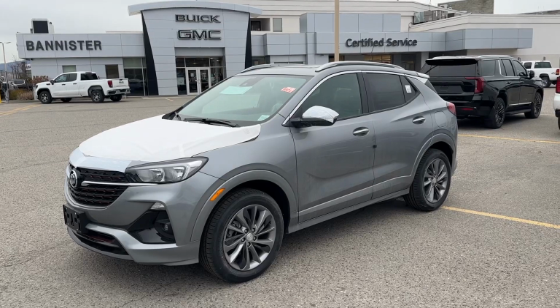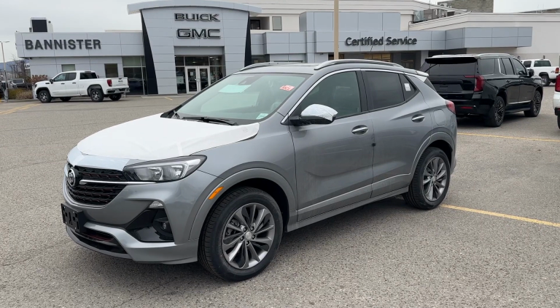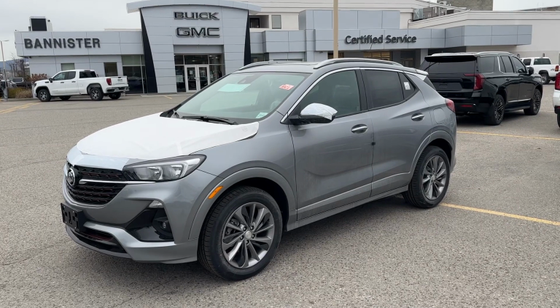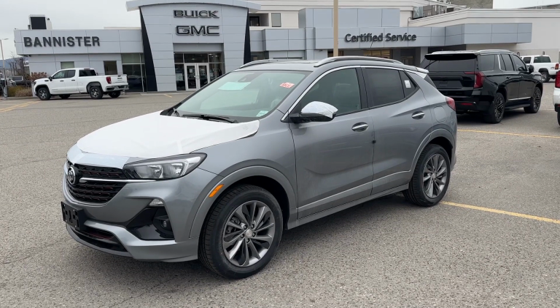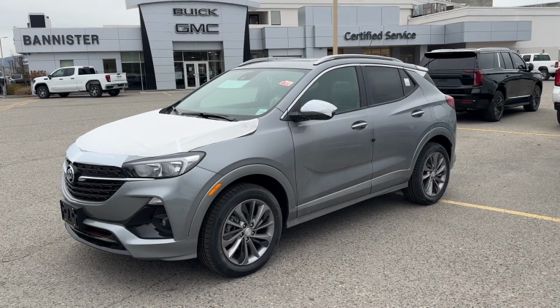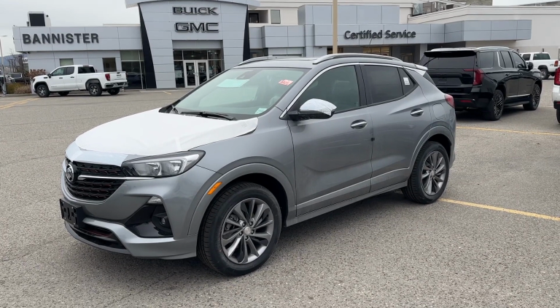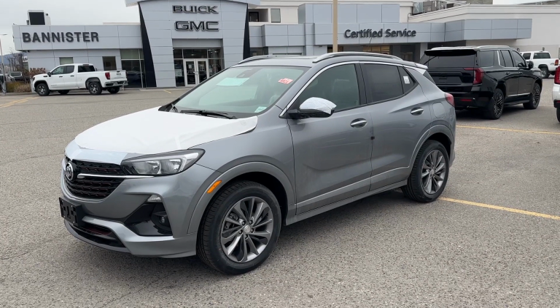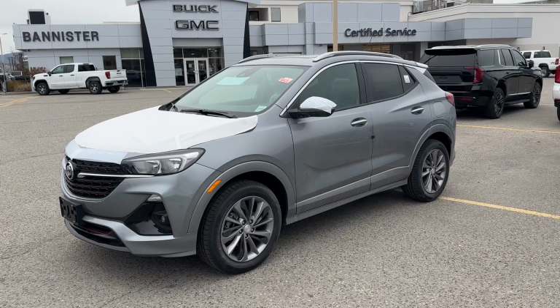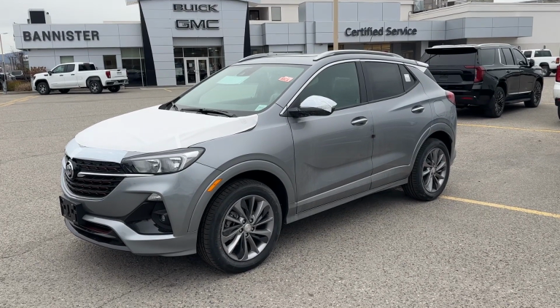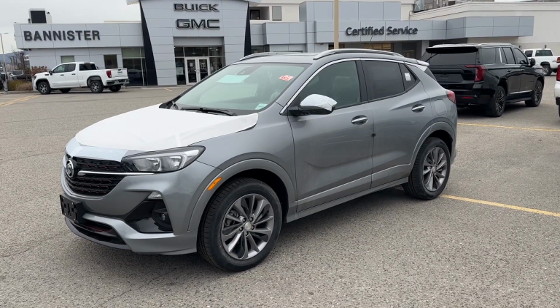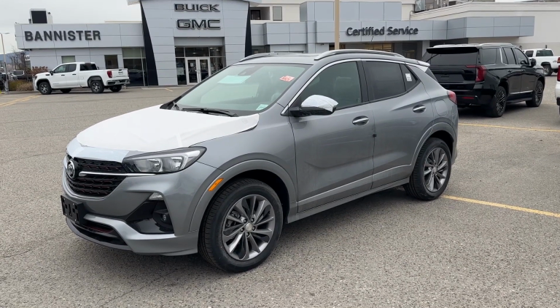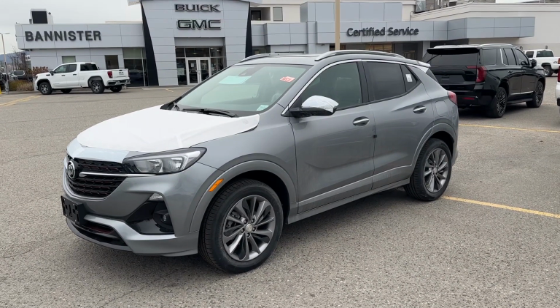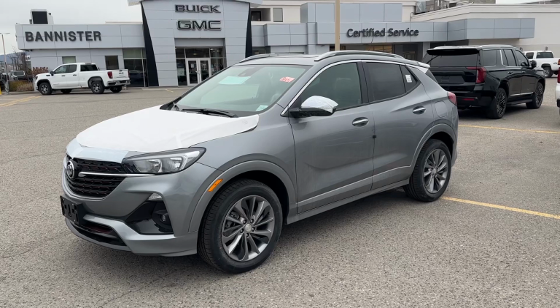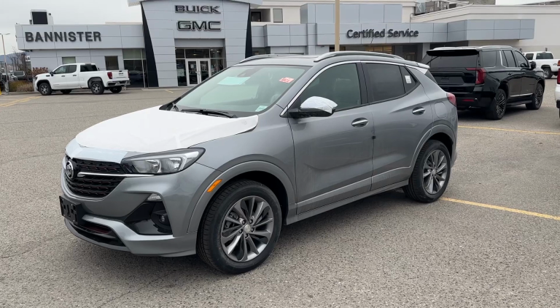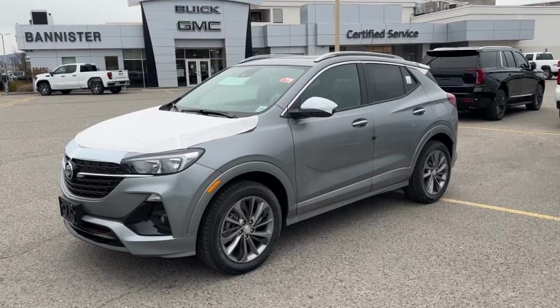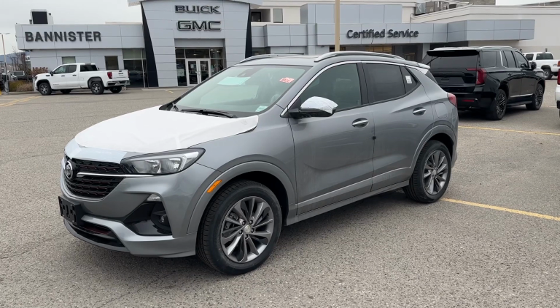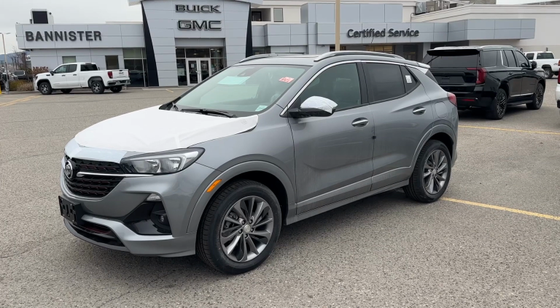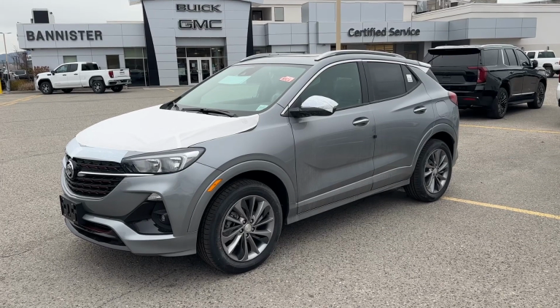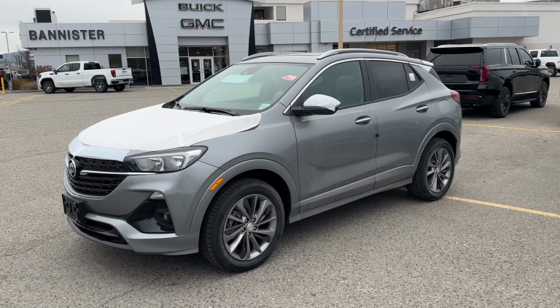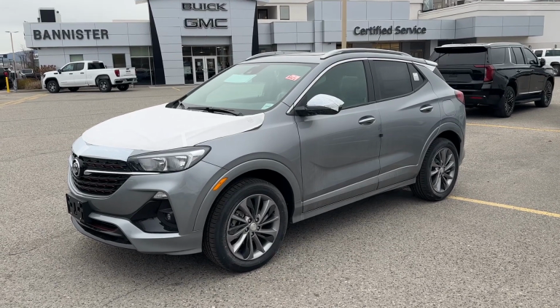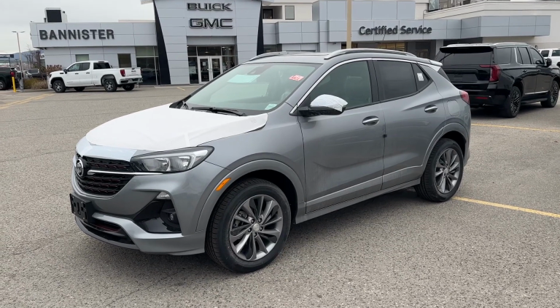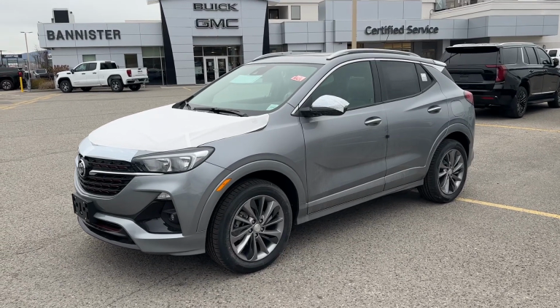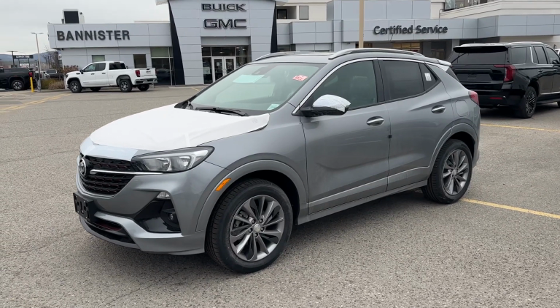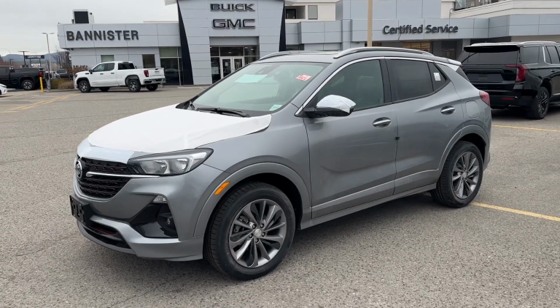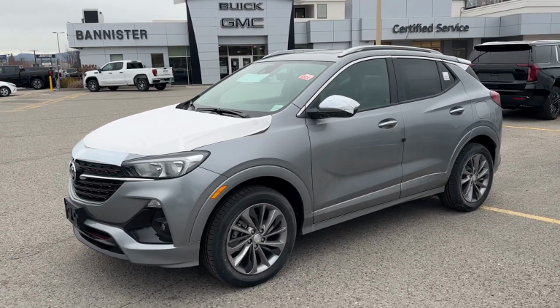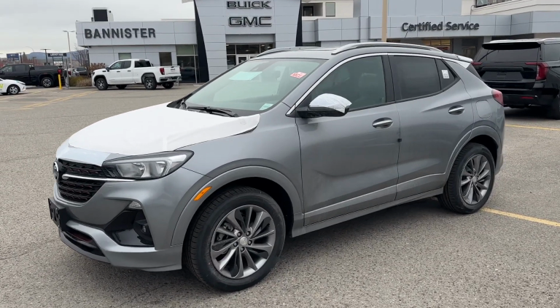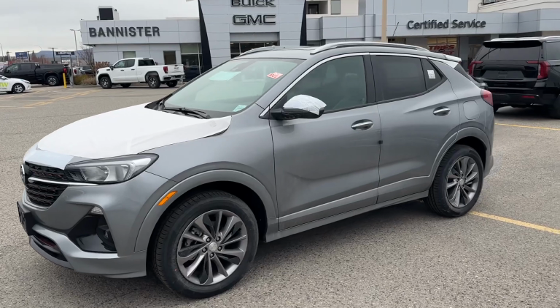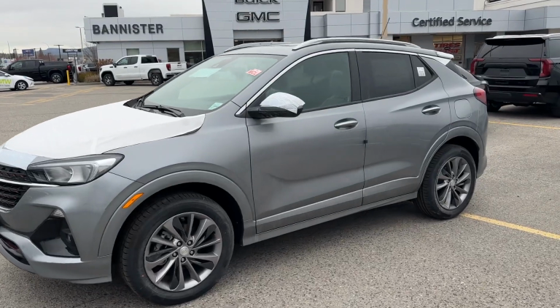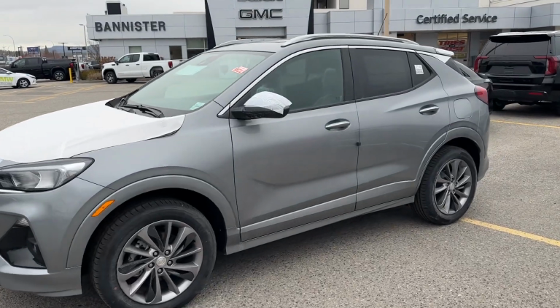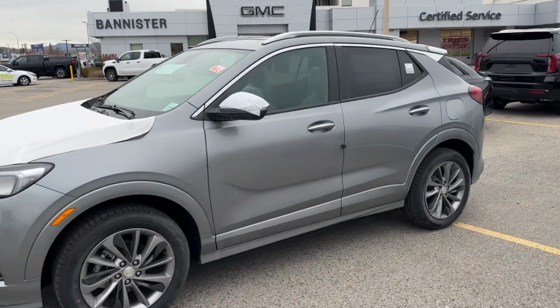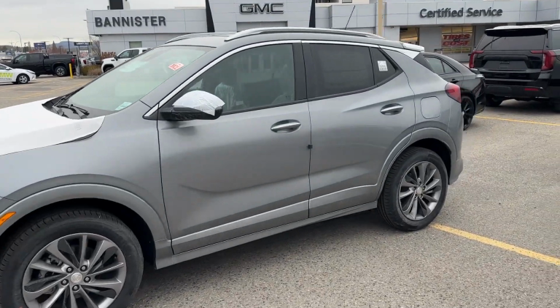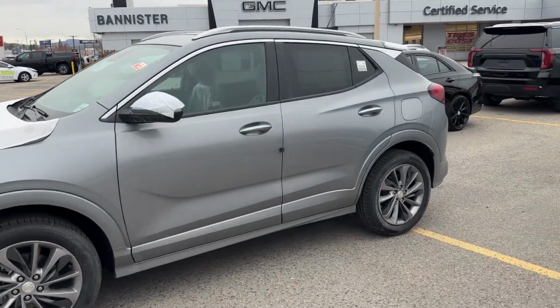Good morning, Julie. This is Alex Adams here at Banister in Colonna, and this is our 2023 Encore GX Select all-wheel drive — absolutely stunning car, beautiful car in moonstone gray.